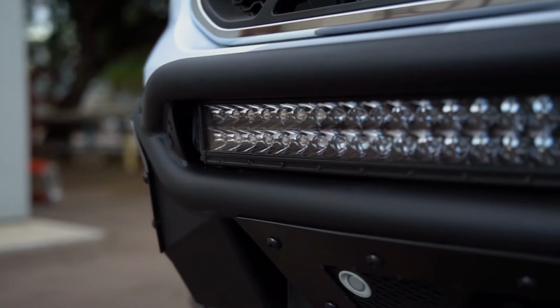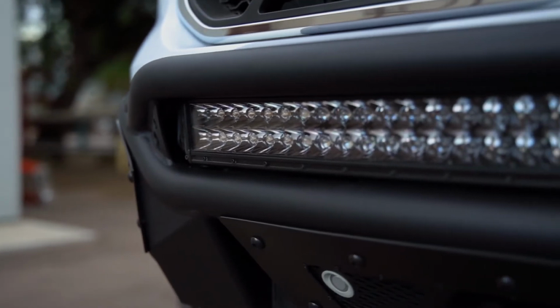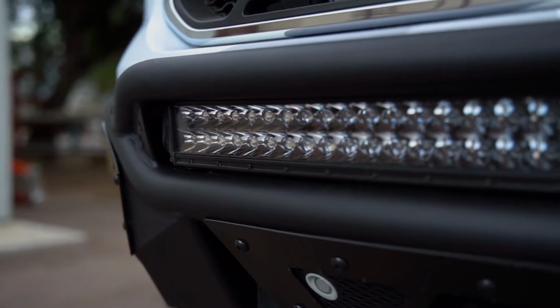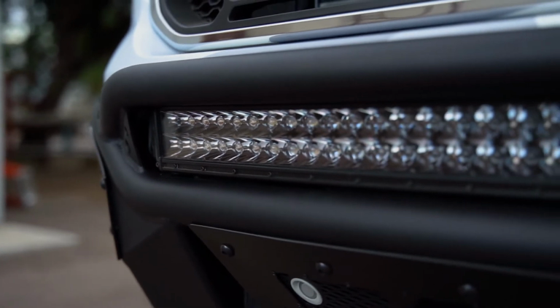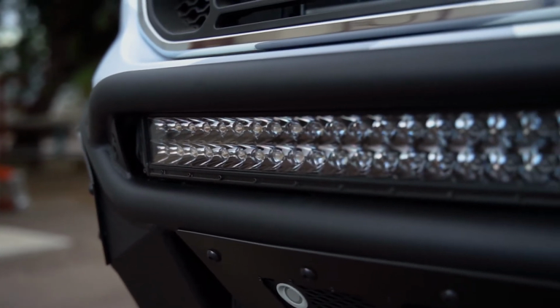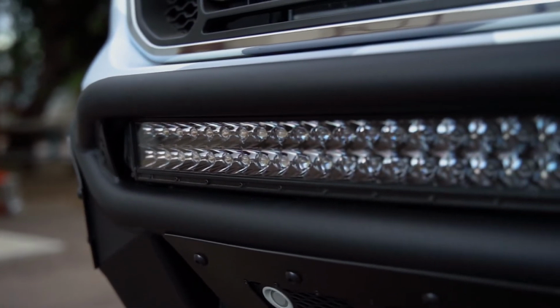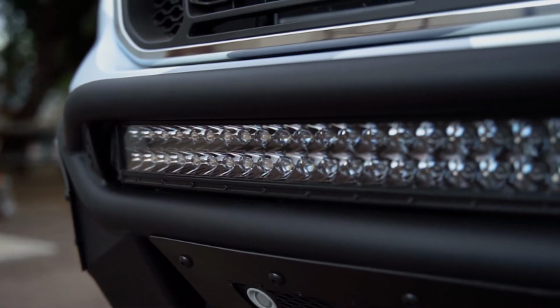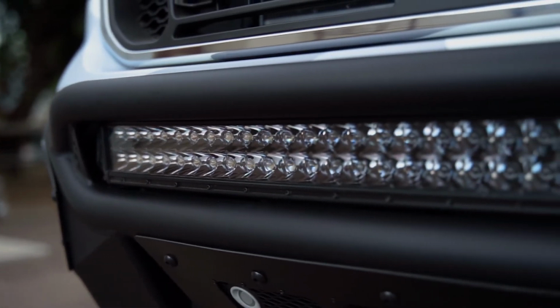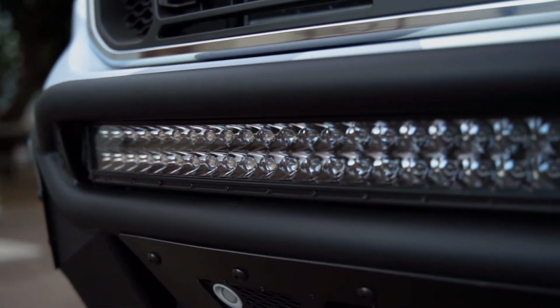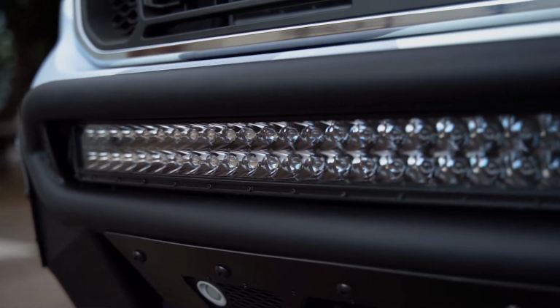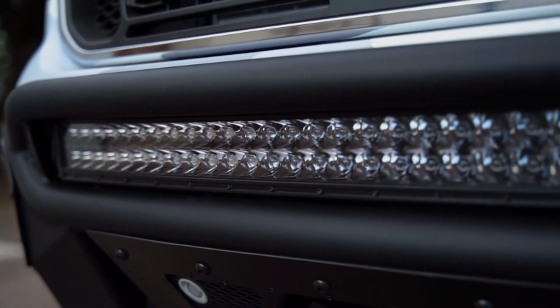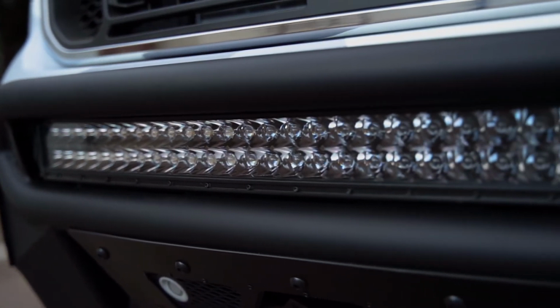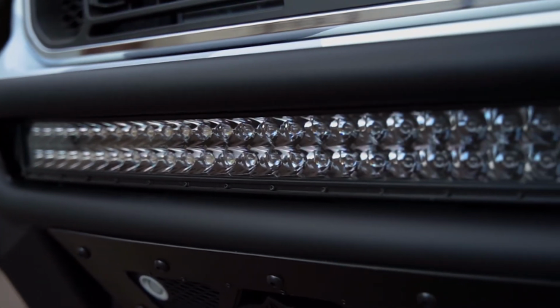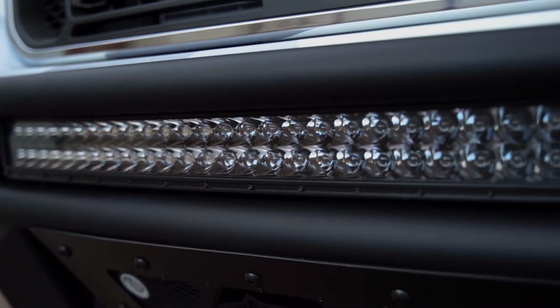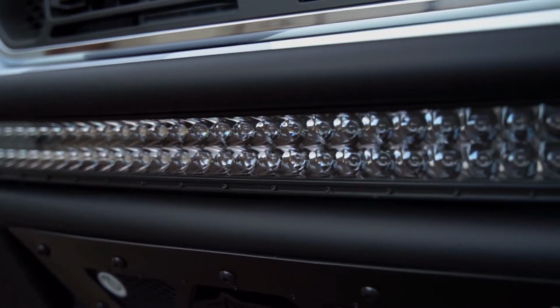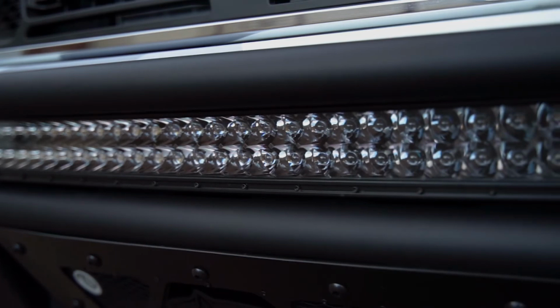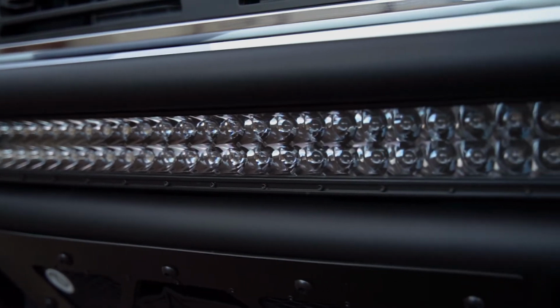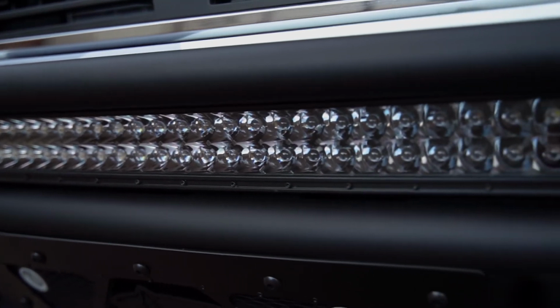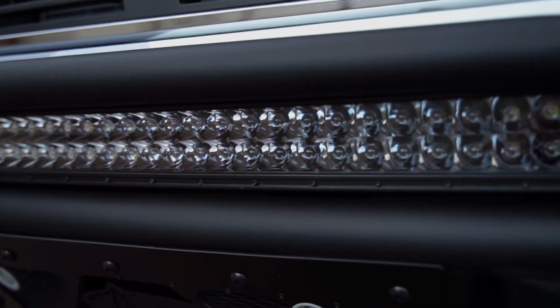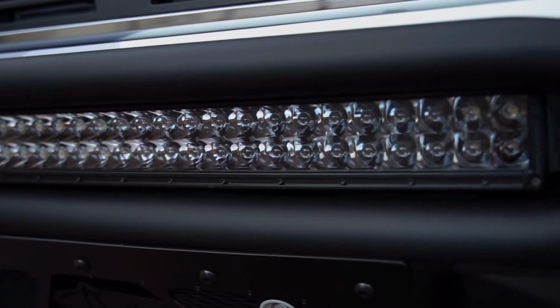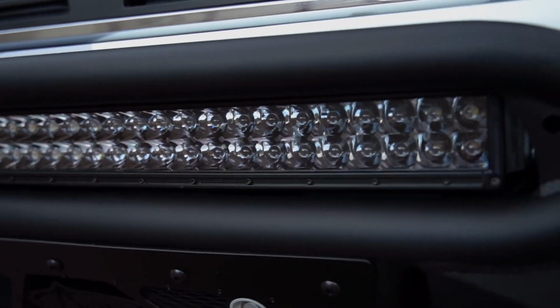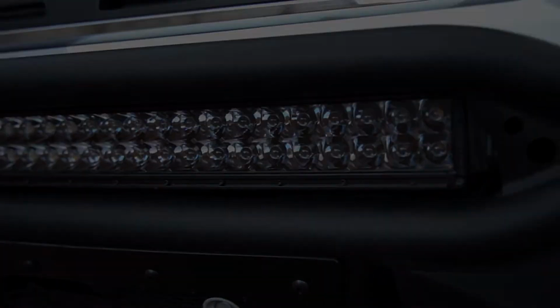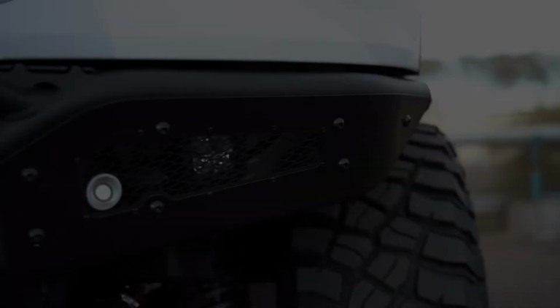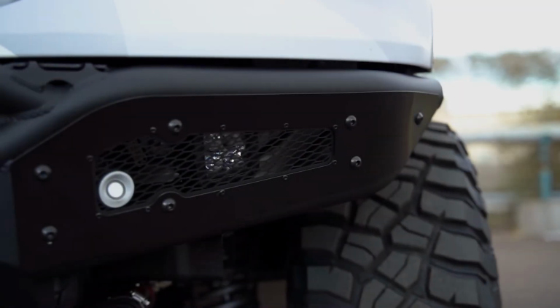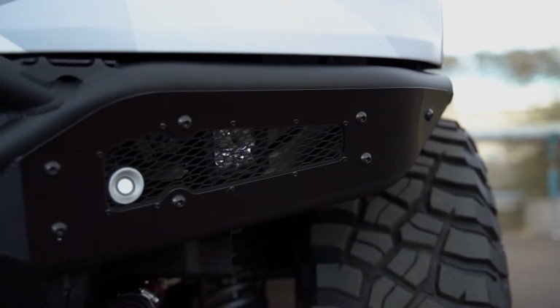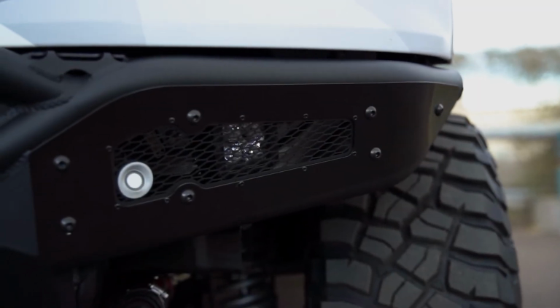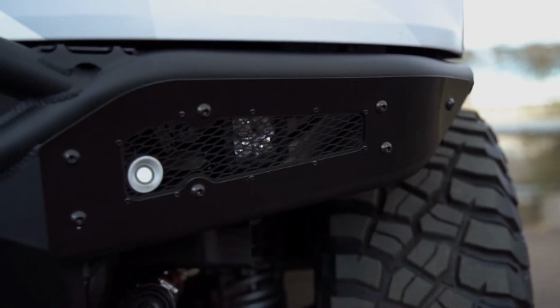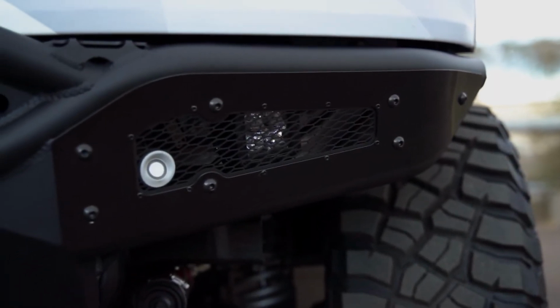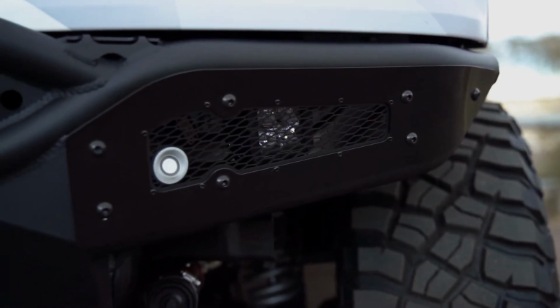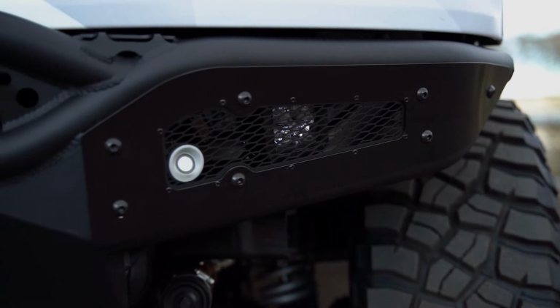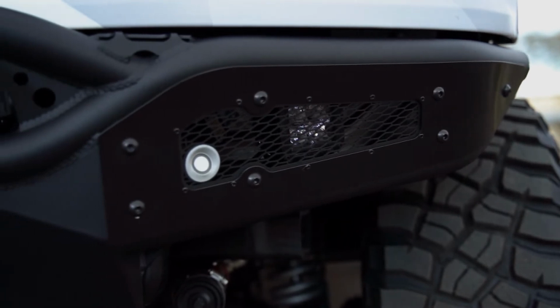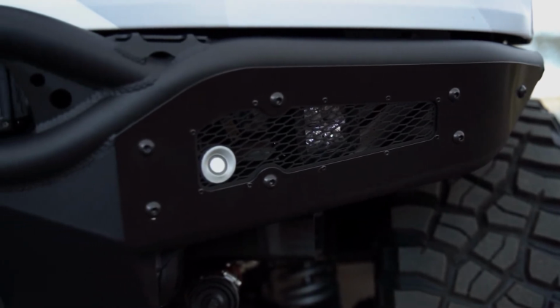Our patented universal light mount system allows the use of up to a 30 inch radius LED bar or seven cube lights in the center of the bumper. There is also one cube light mount behind each side panel.